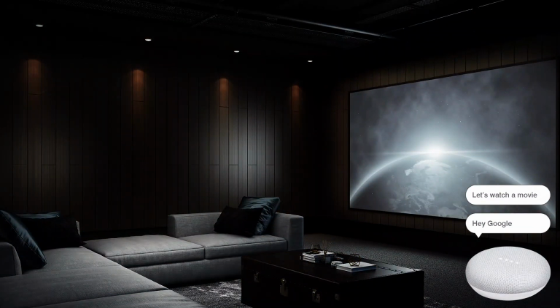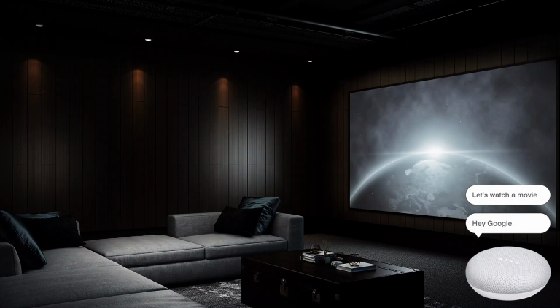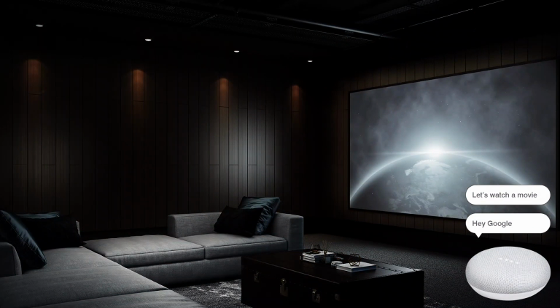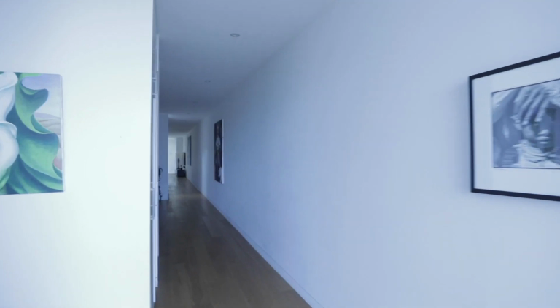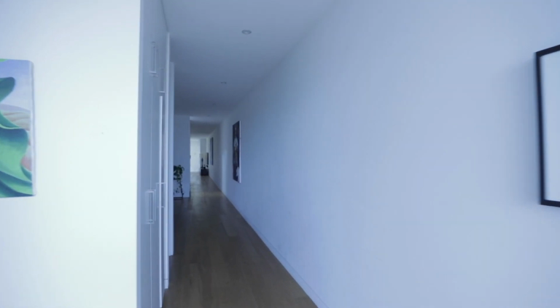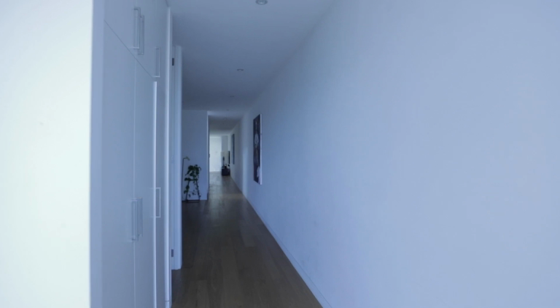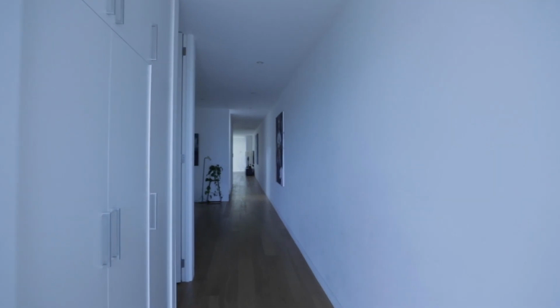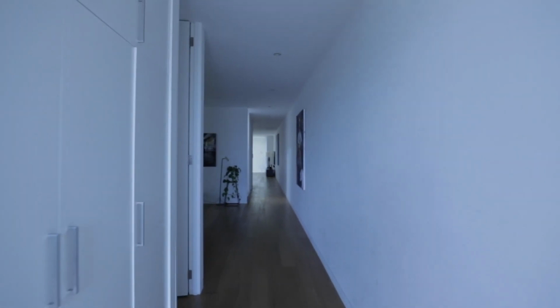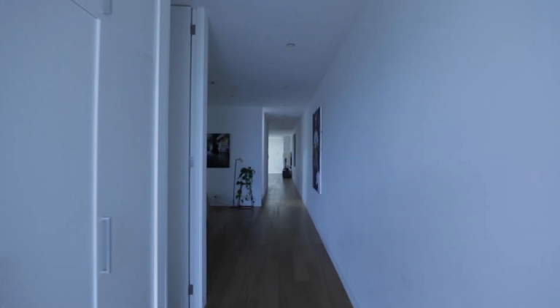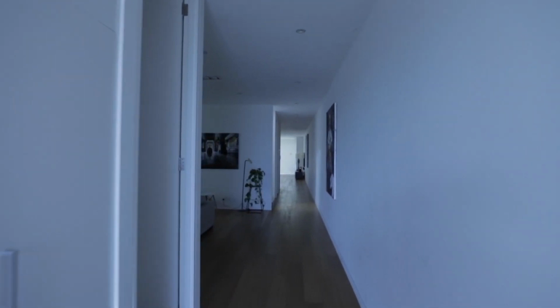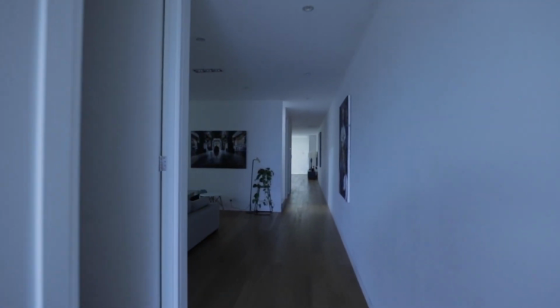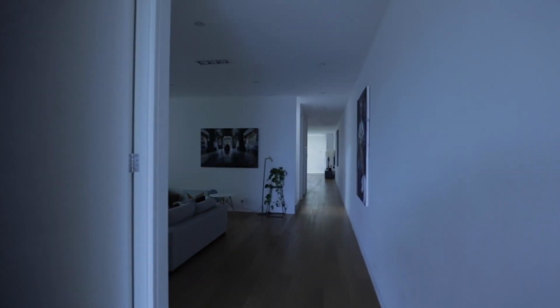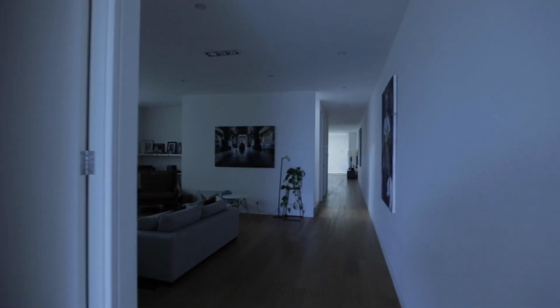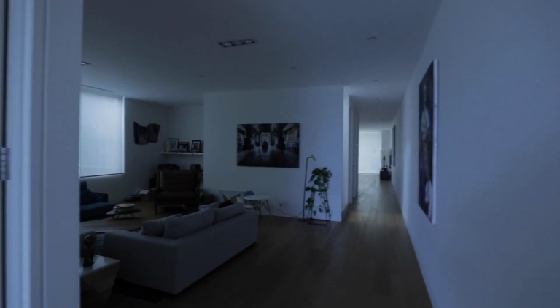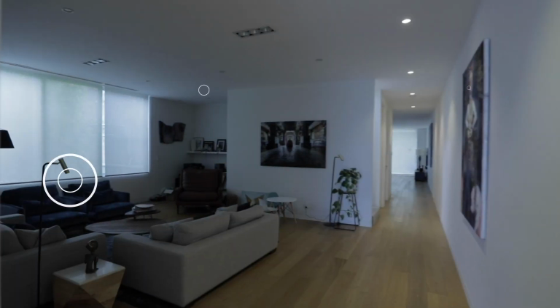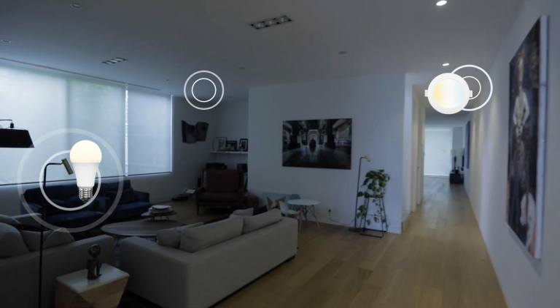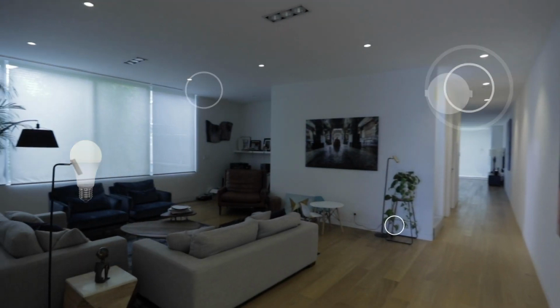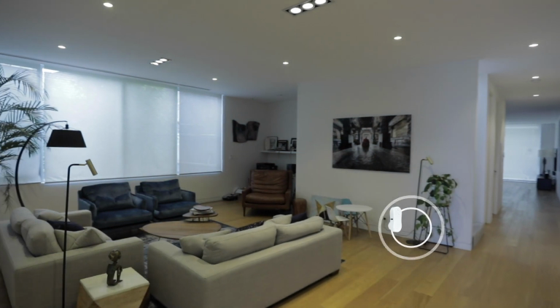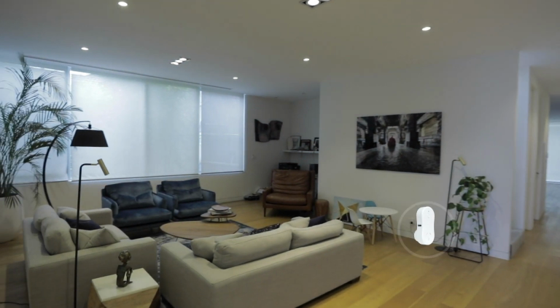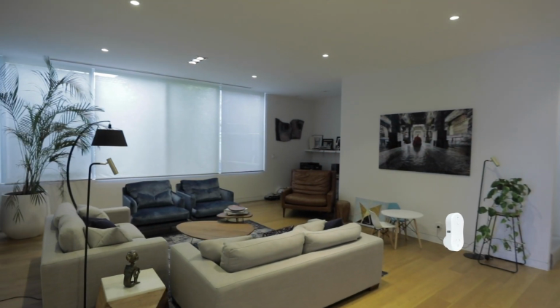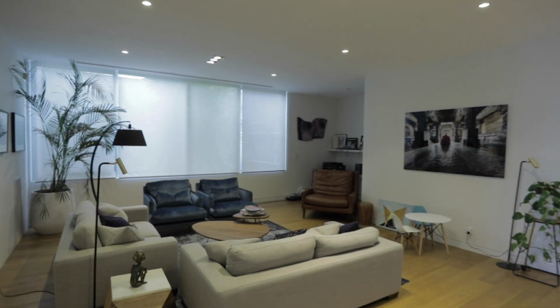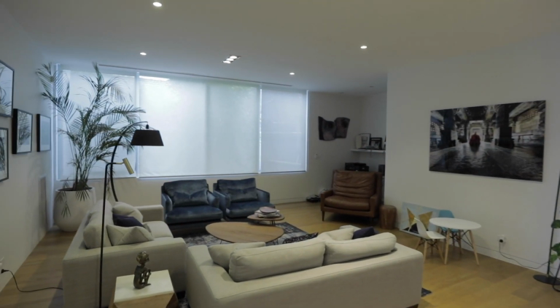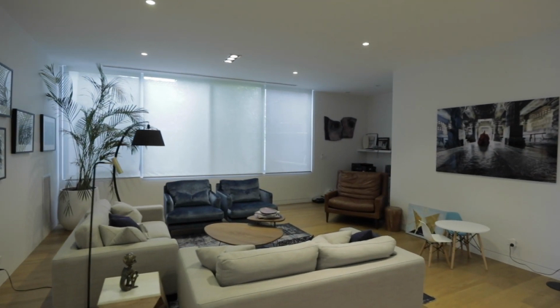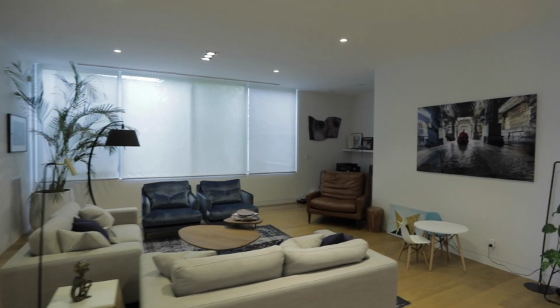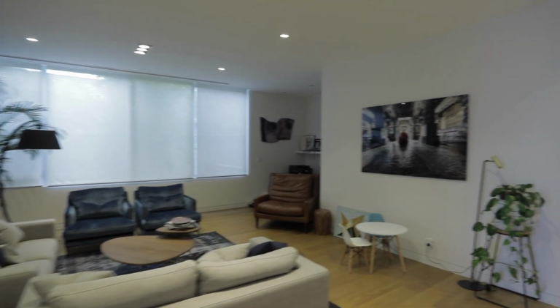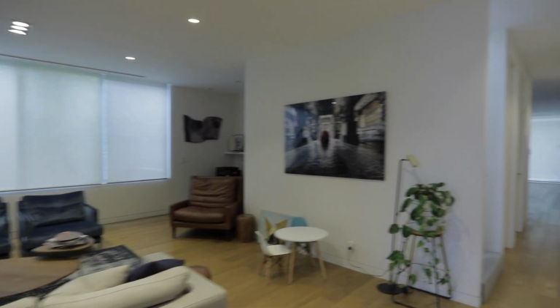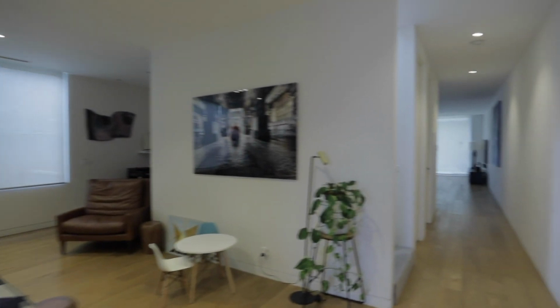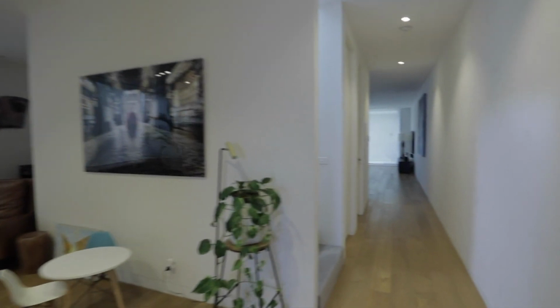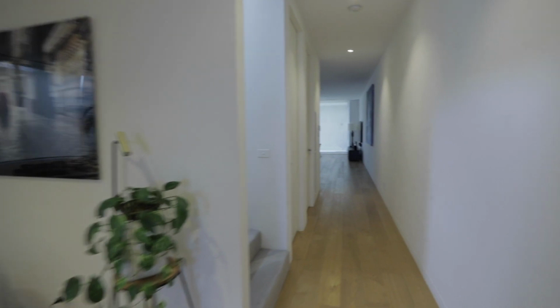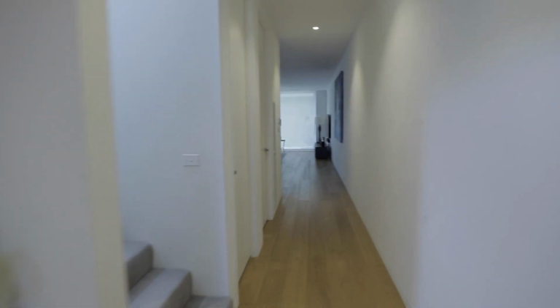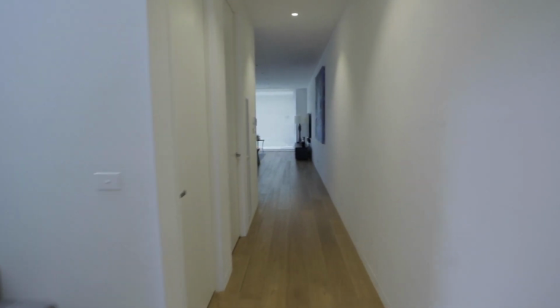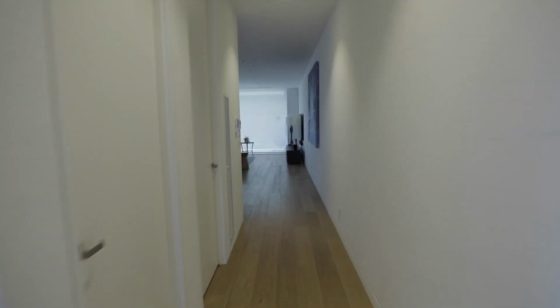Smart lighting can also keep your home secure. Link switches, bulbs and smart plugs to any motion detectors you have around the house. You can even schedule lights to come on and off whilst you are away, so it looks like someone is home.